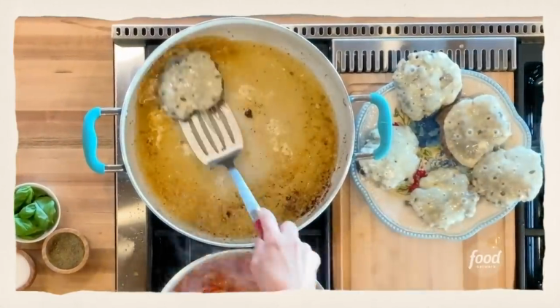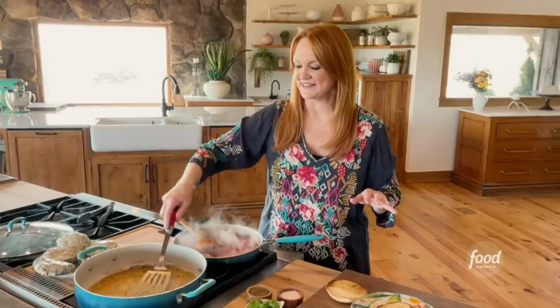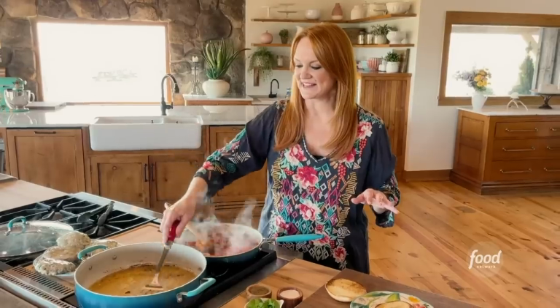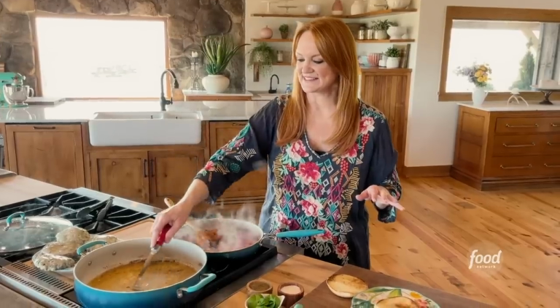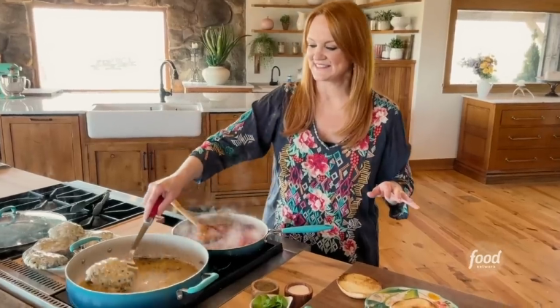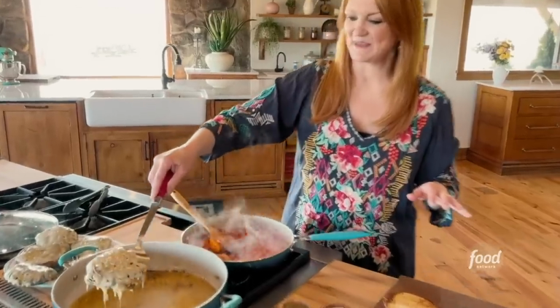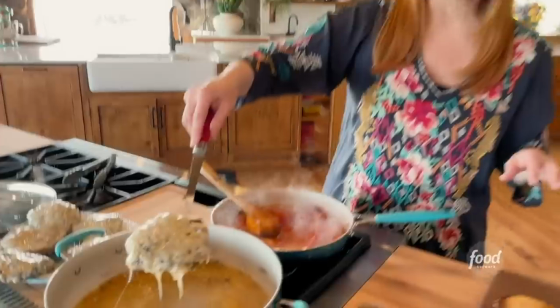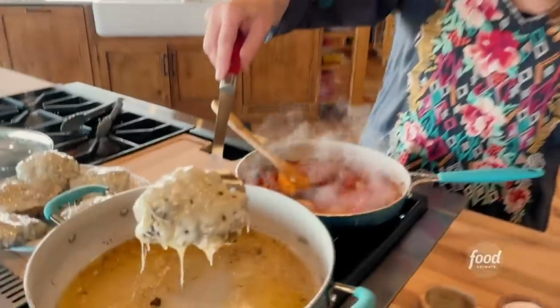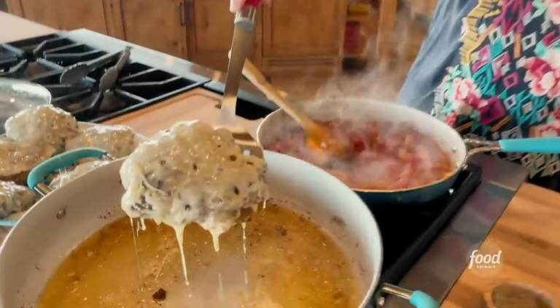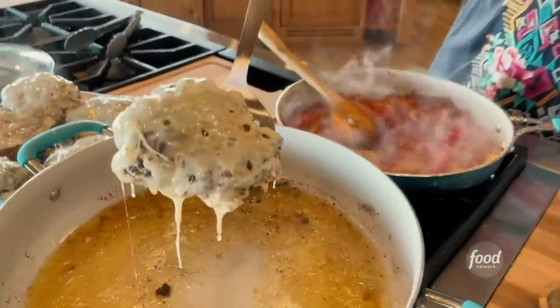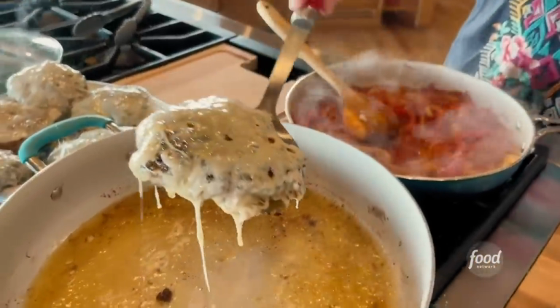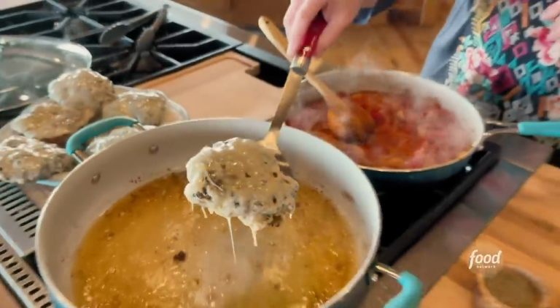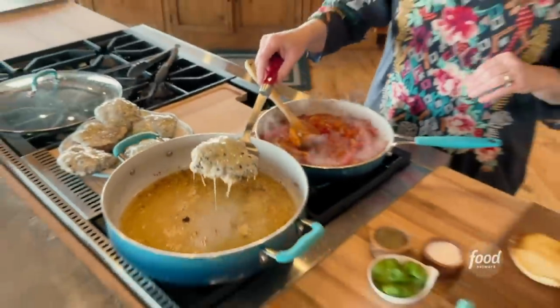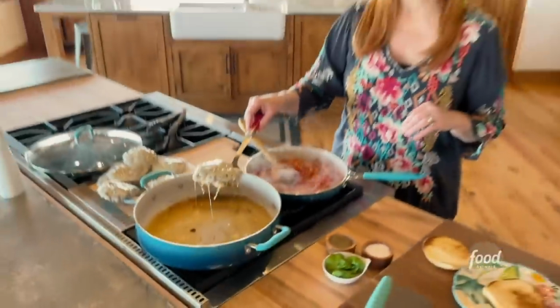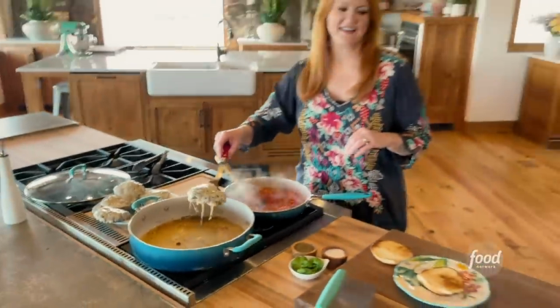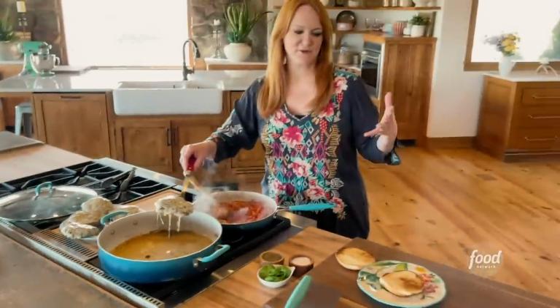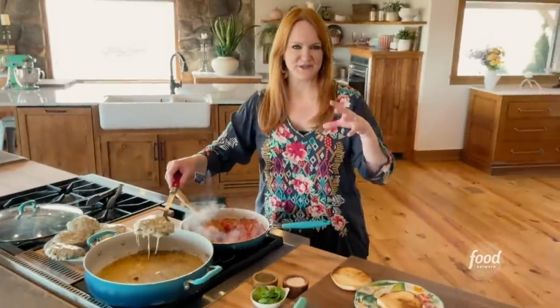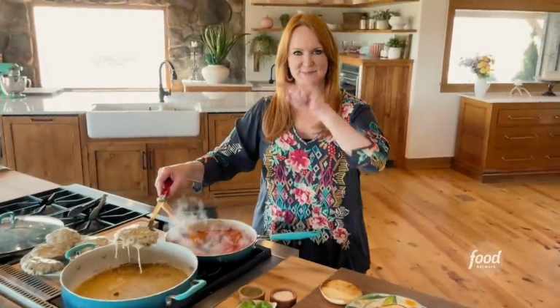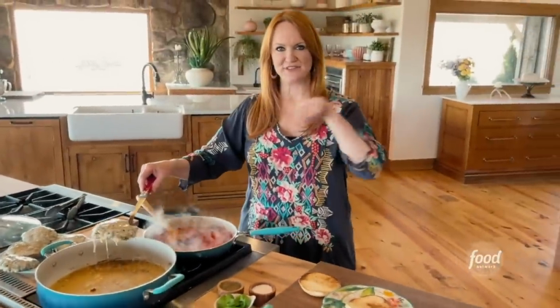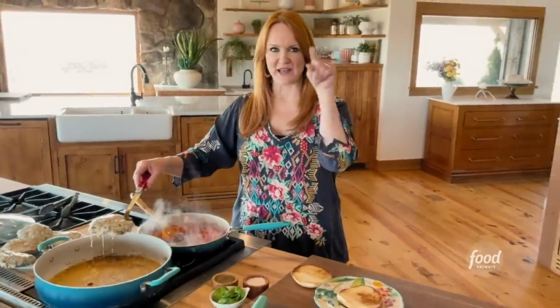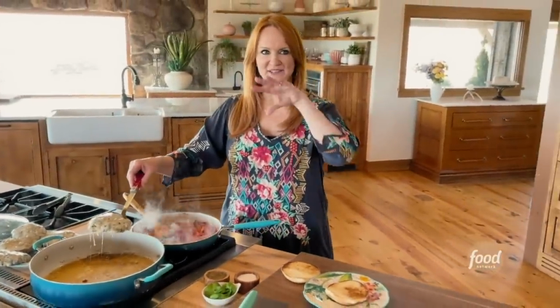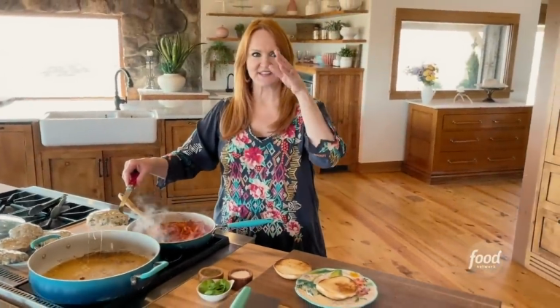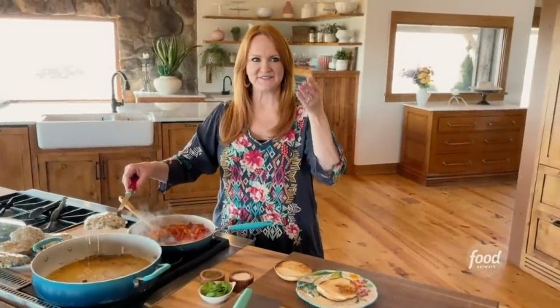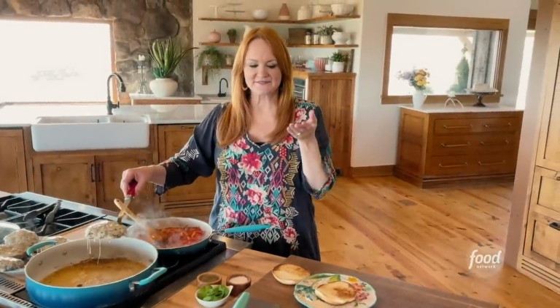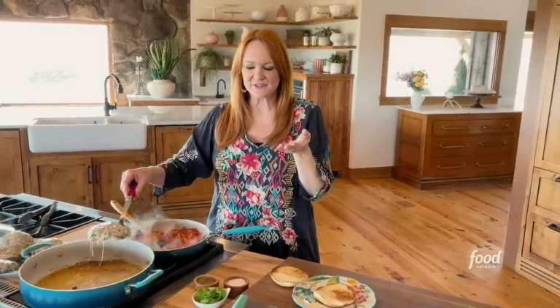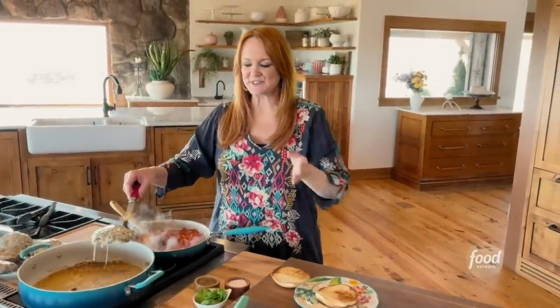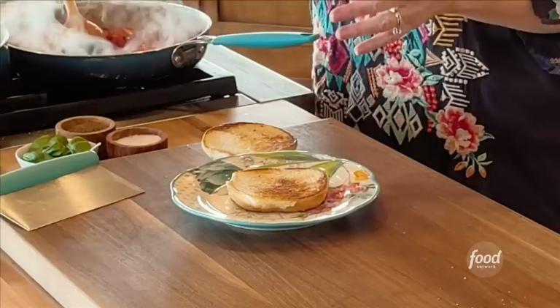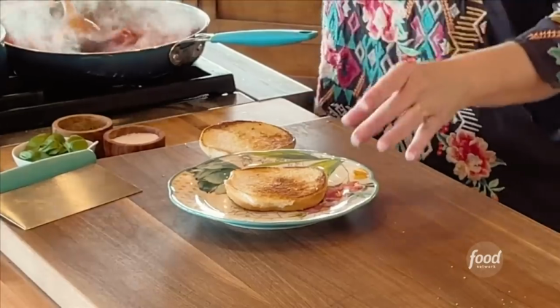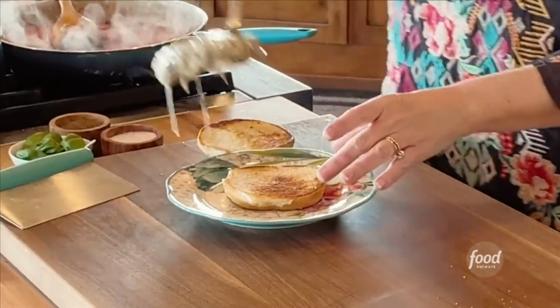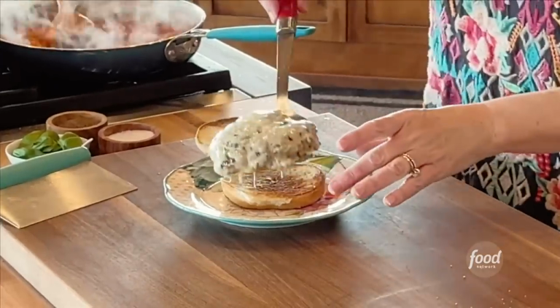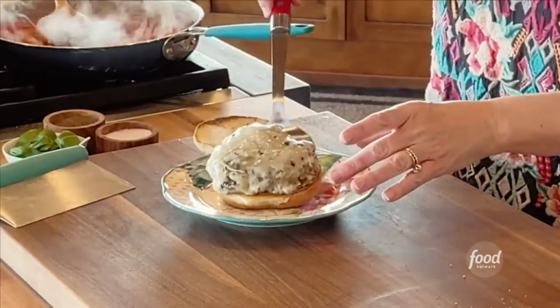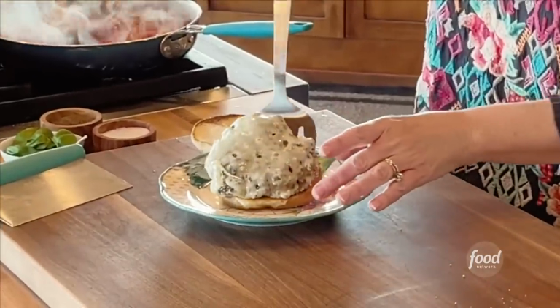Look at these — look at that provolone cheese. I love provolone because it's perfectly round and it just kind of folds over the burger as it cooks.